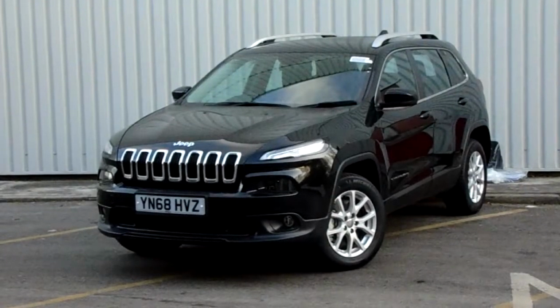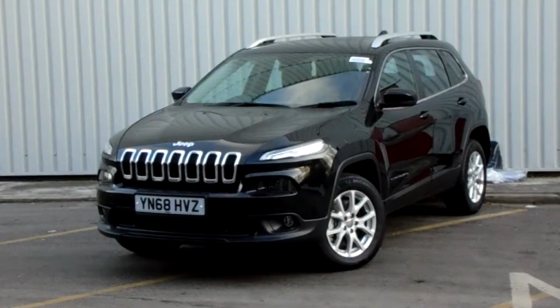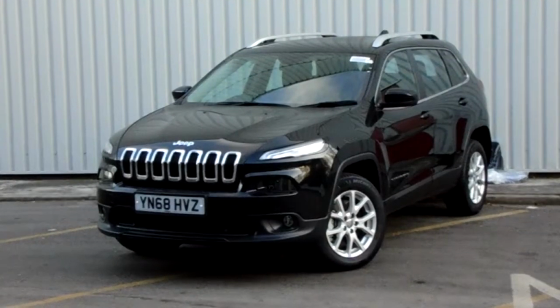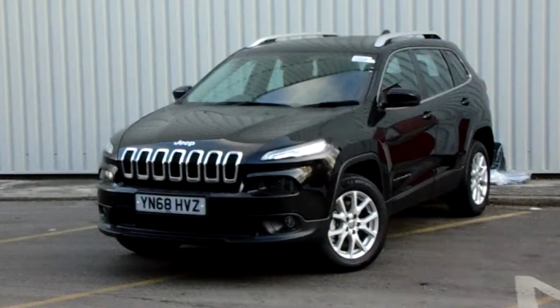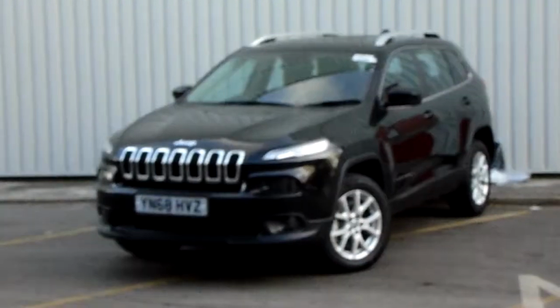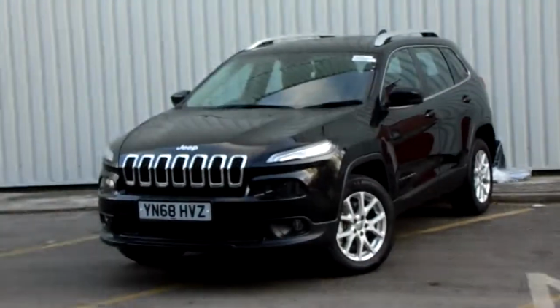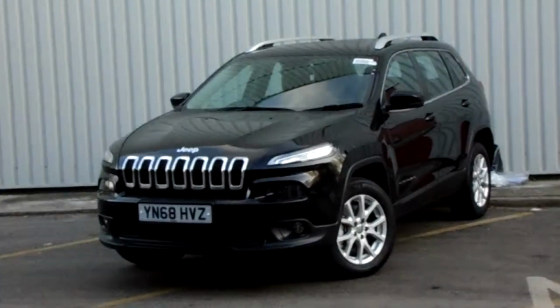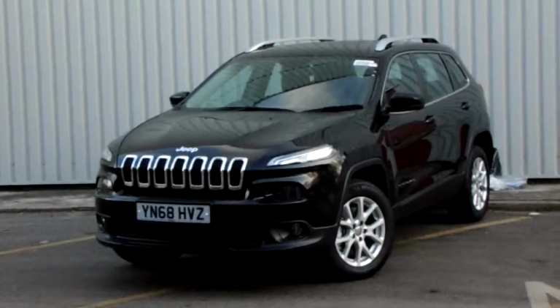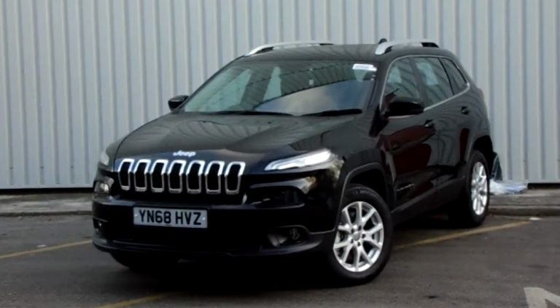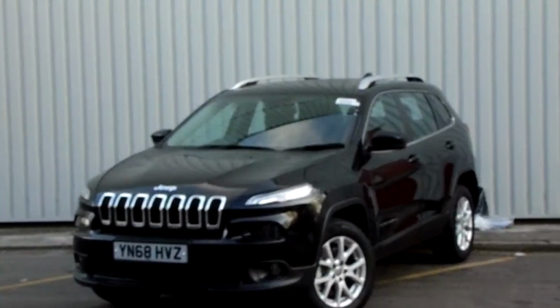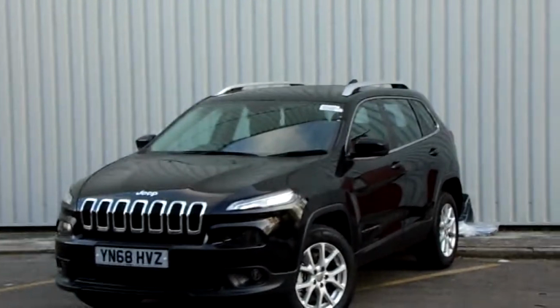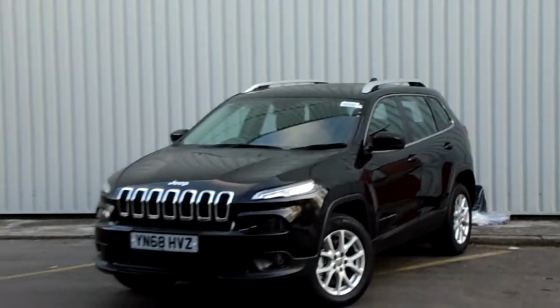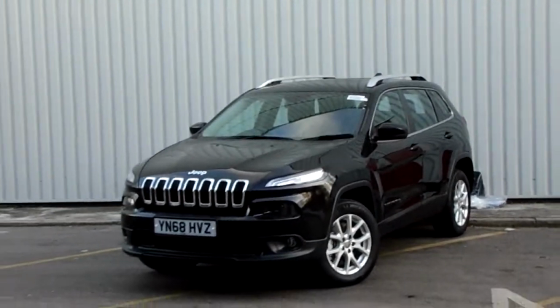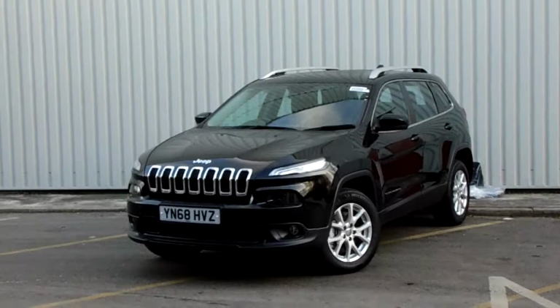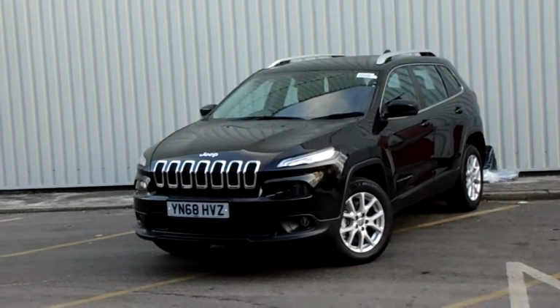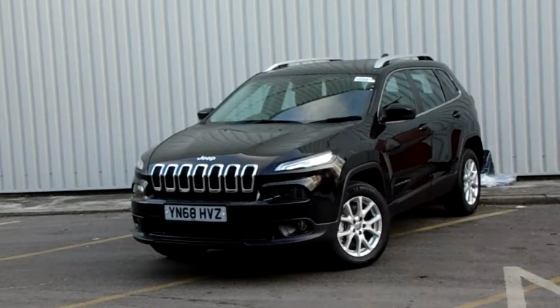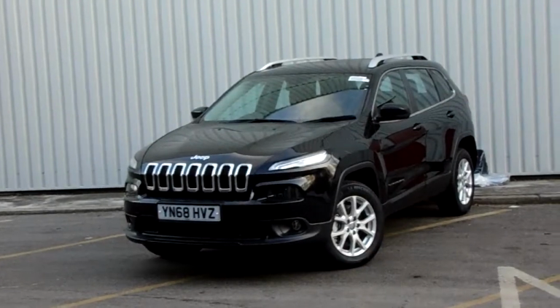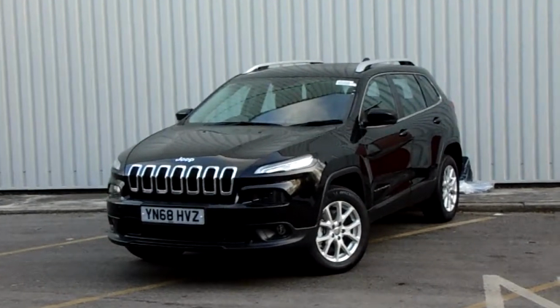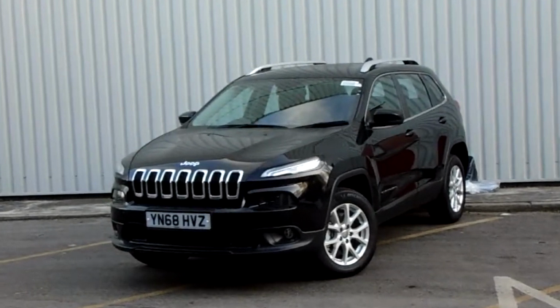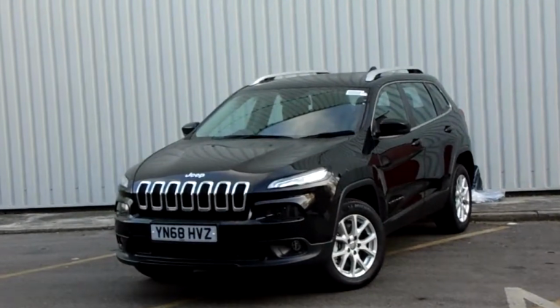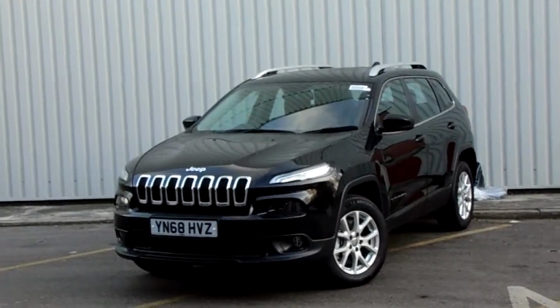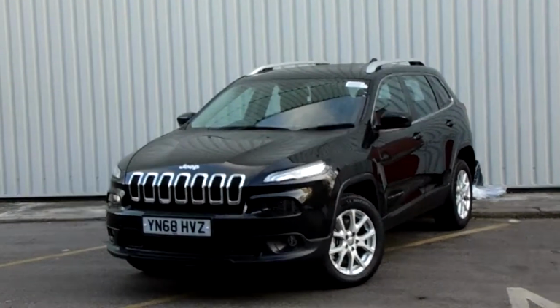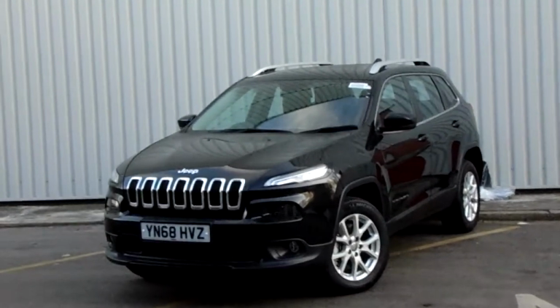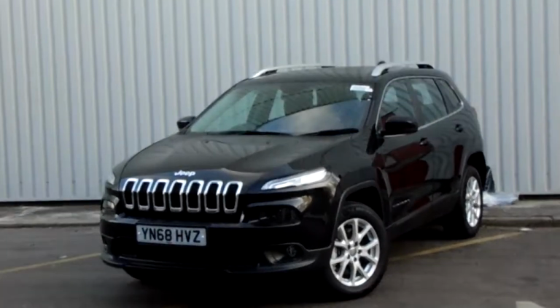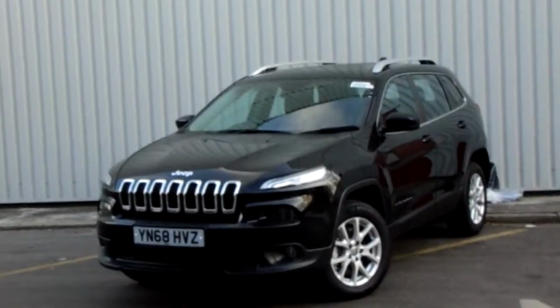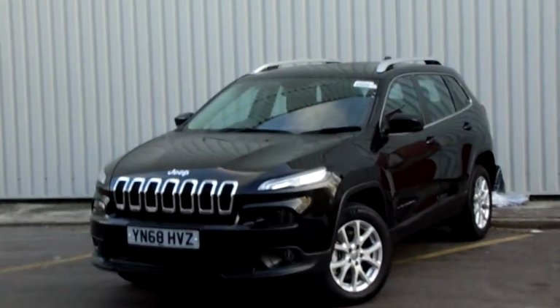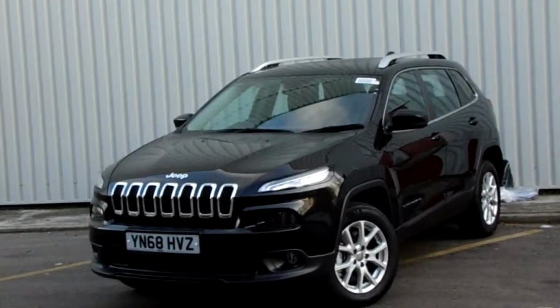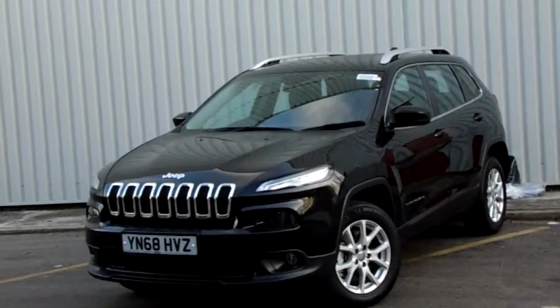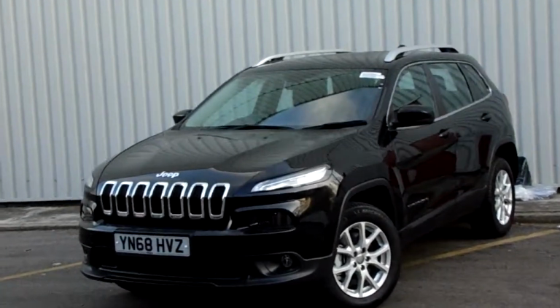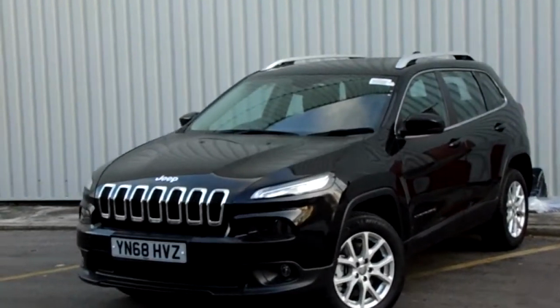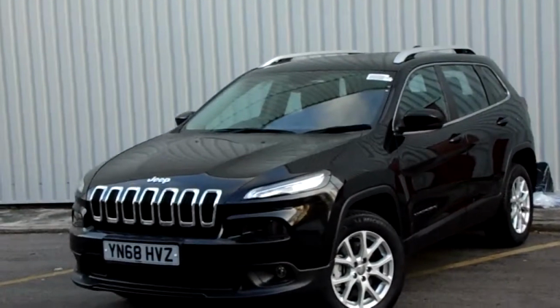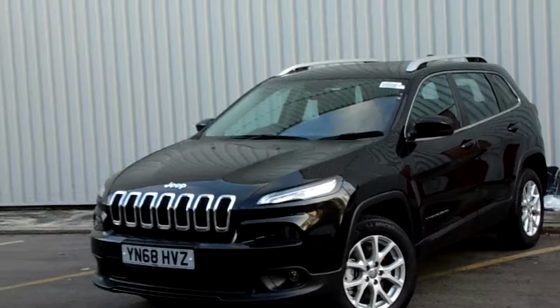Hello and welcome to Pentagon Parkway. I'm Lewis and today I'm going to be showing you our Jeep Cherokee Limited, finished in black.